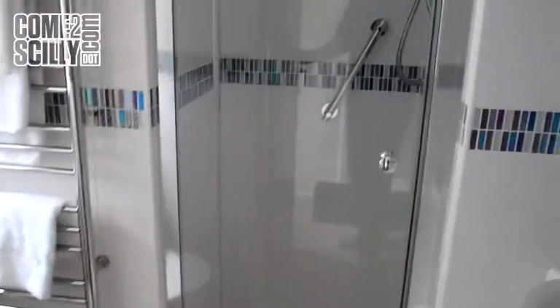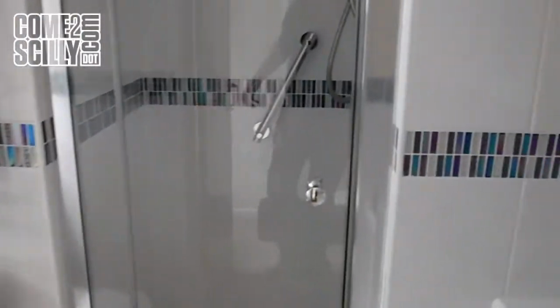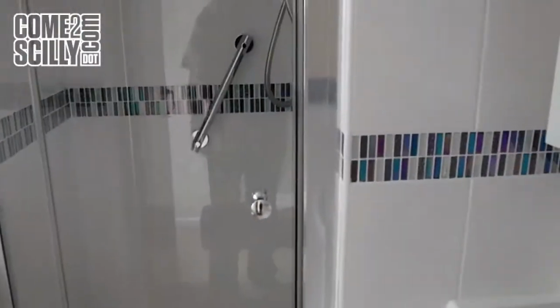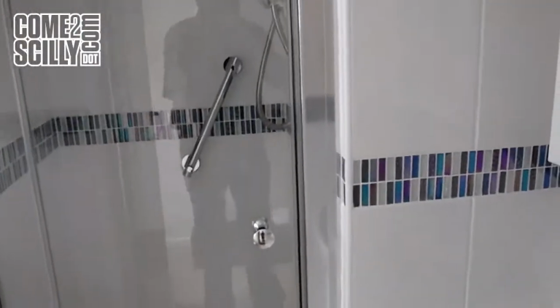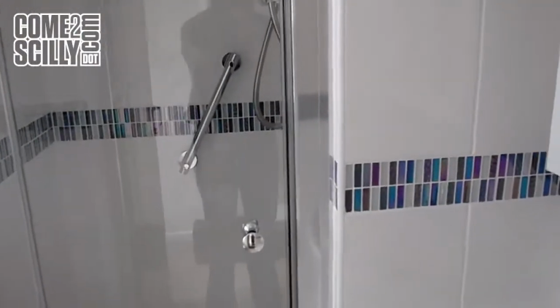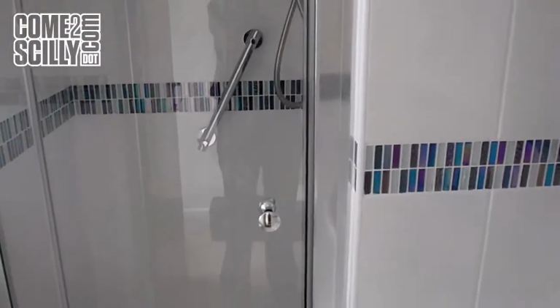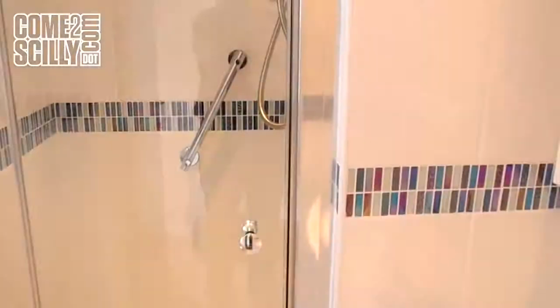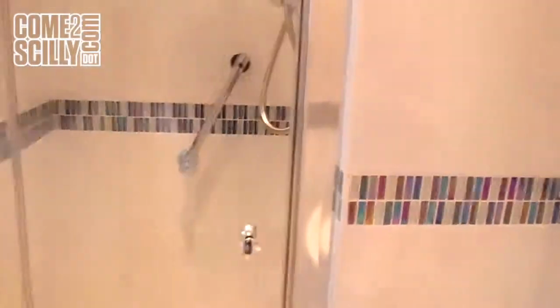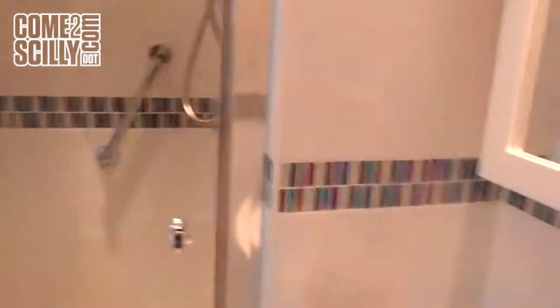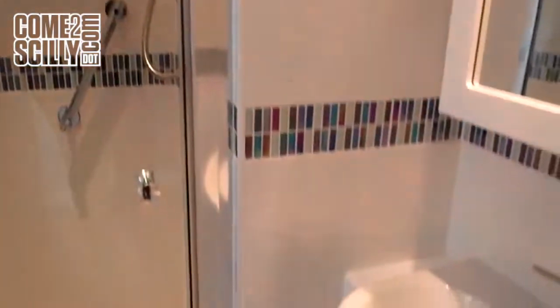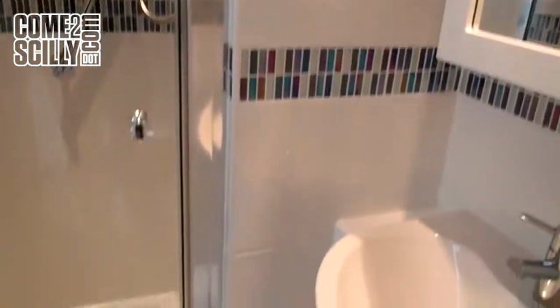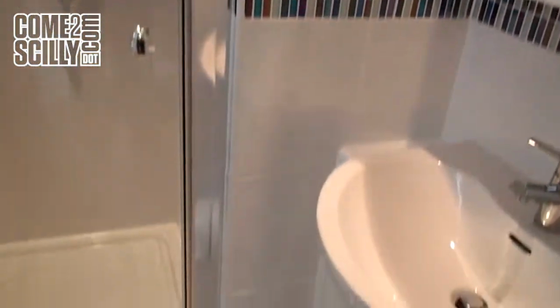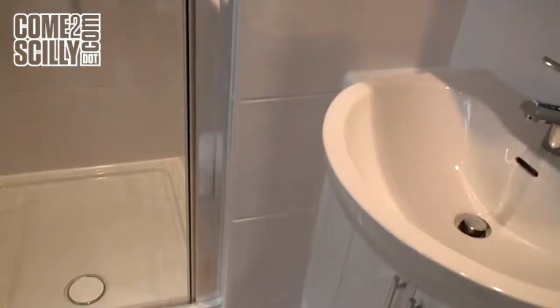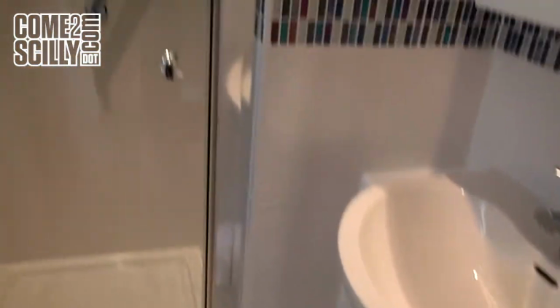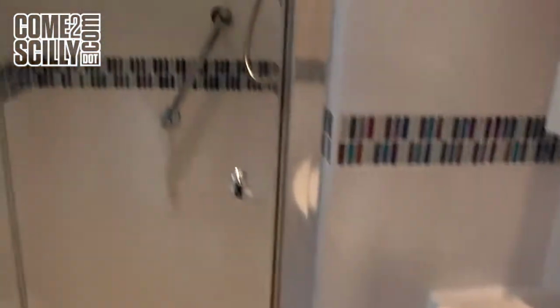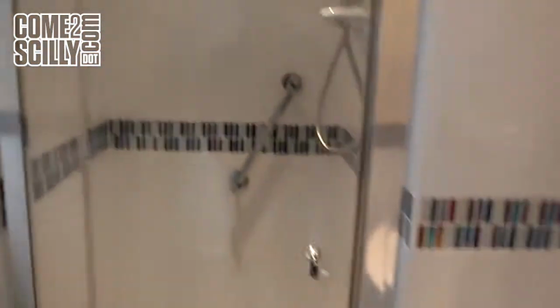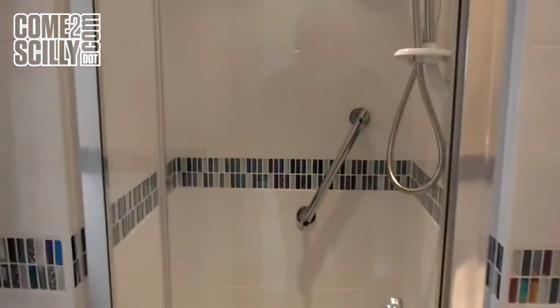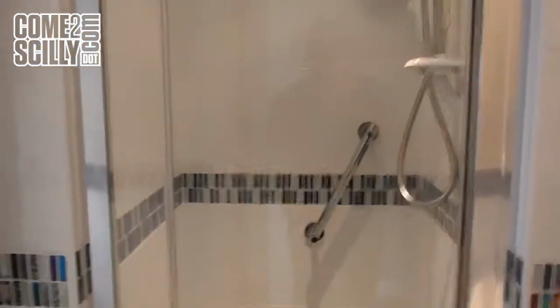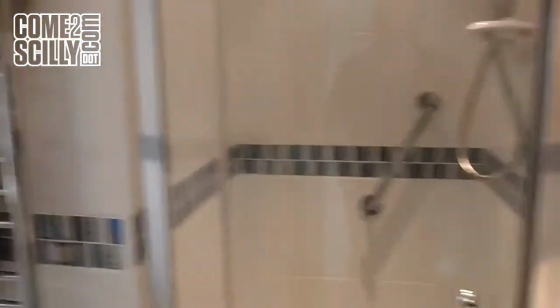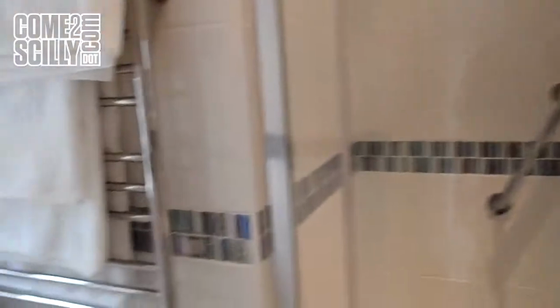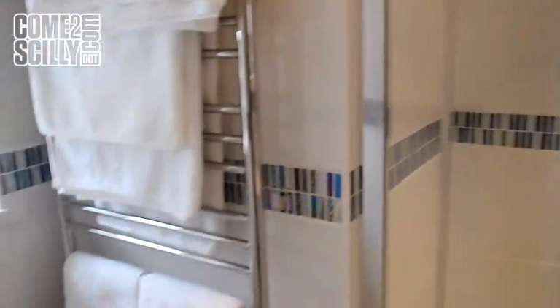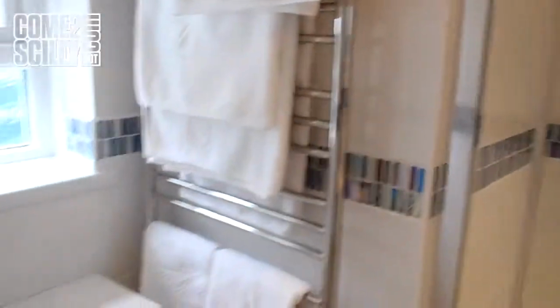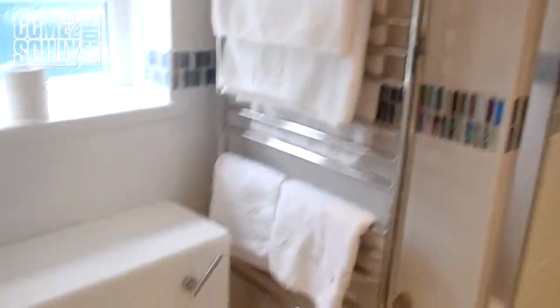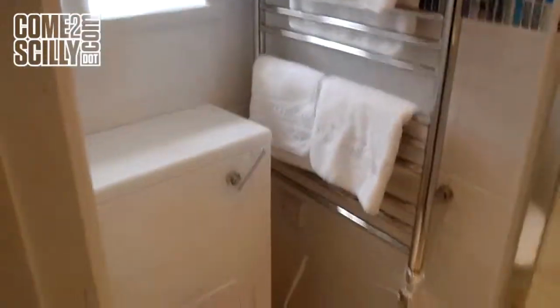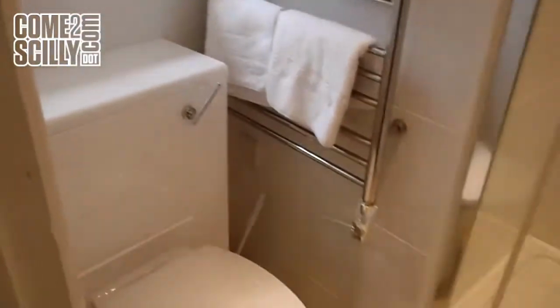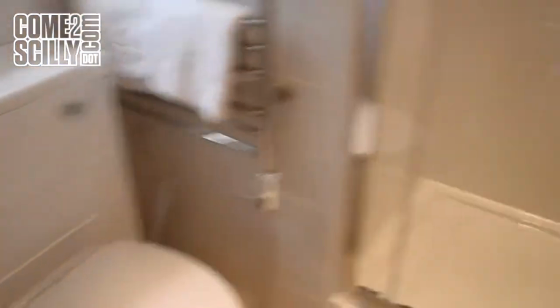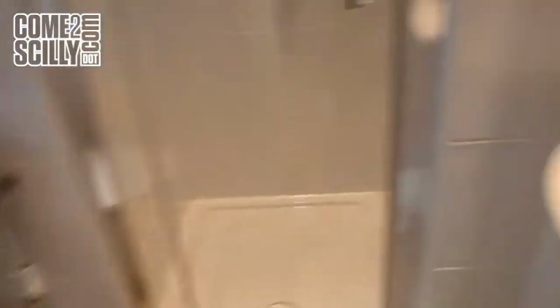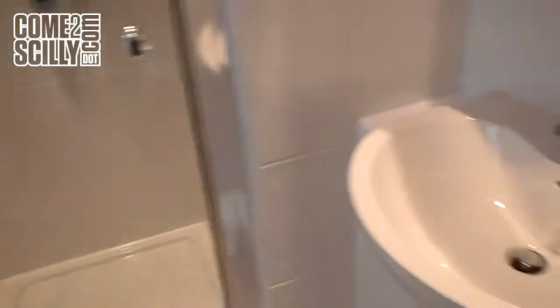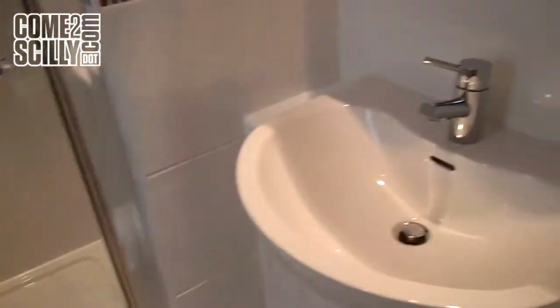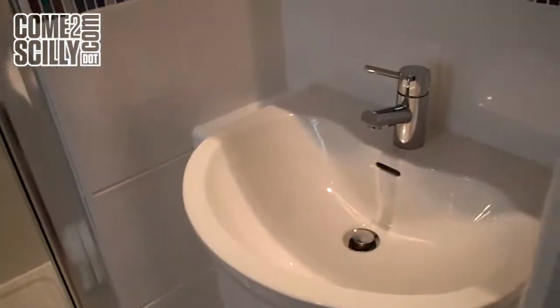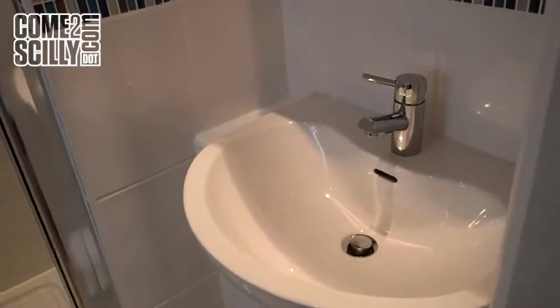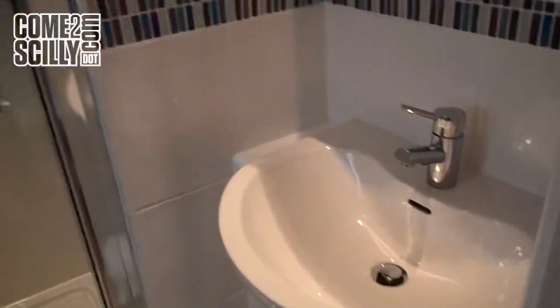And then a very attractive shower room — again electric shower, towel rail, close coupled unit and hand basin.